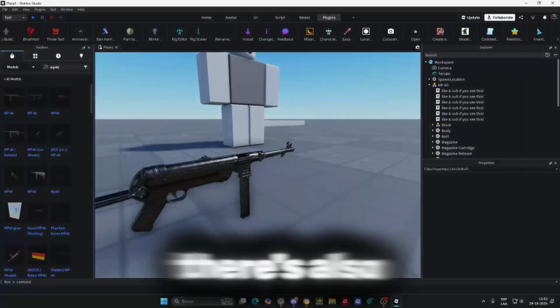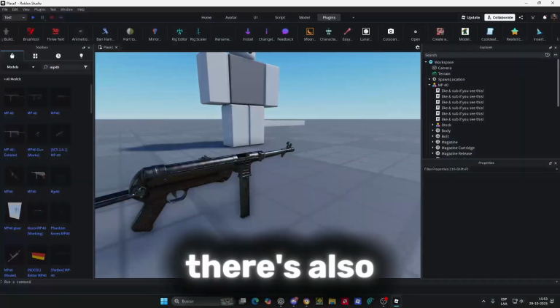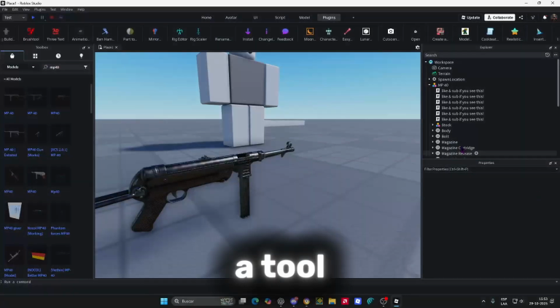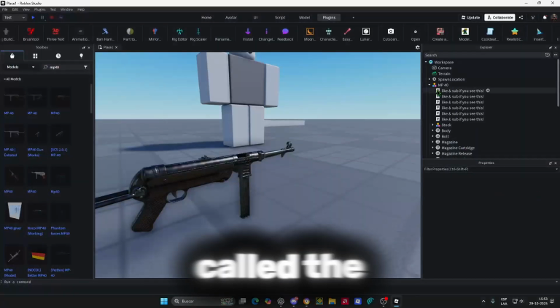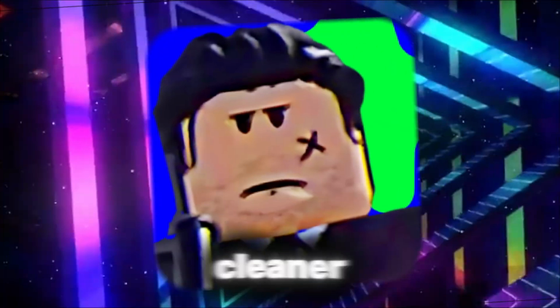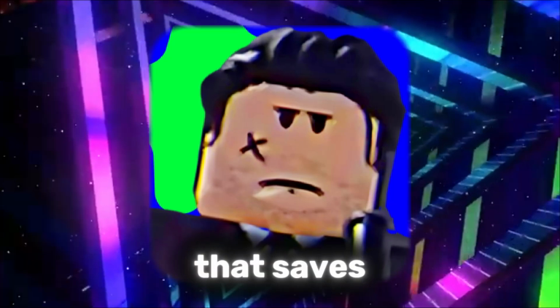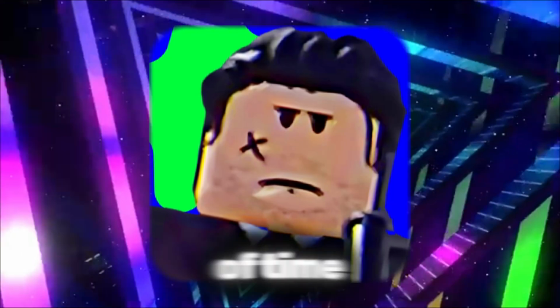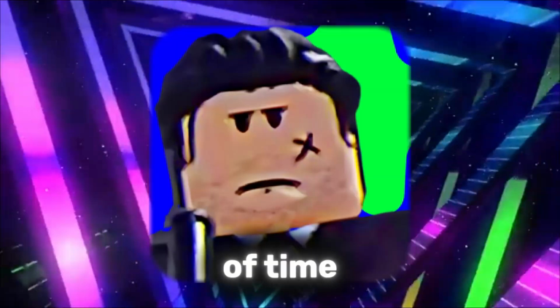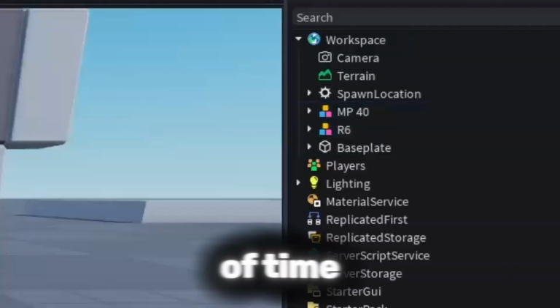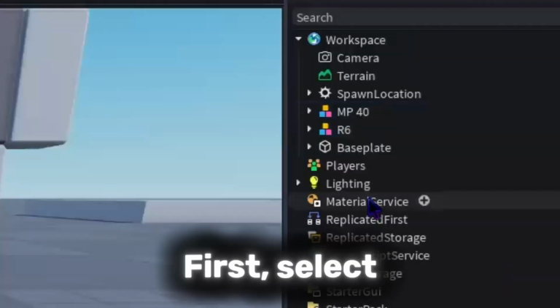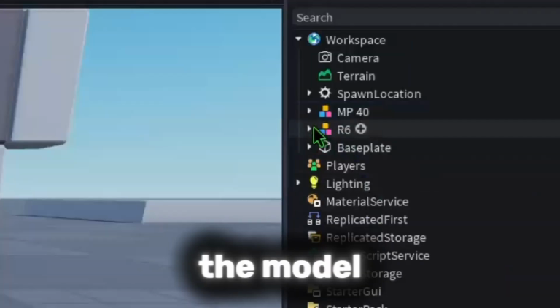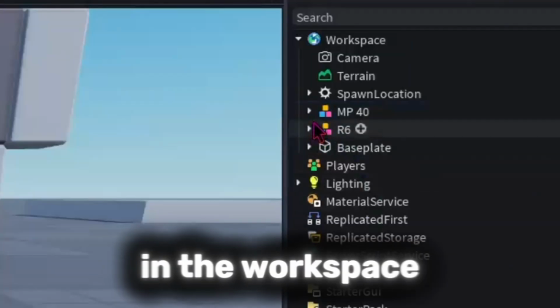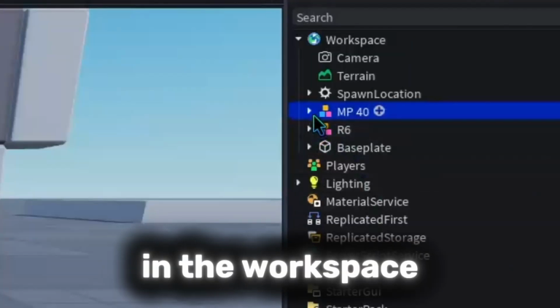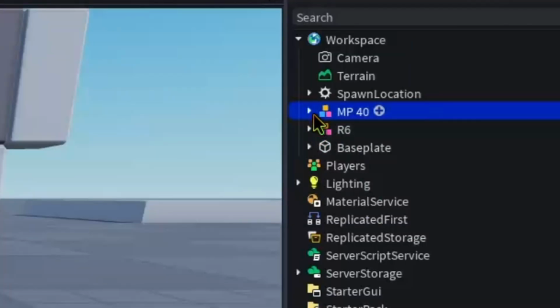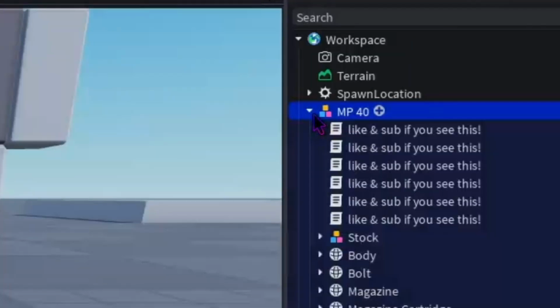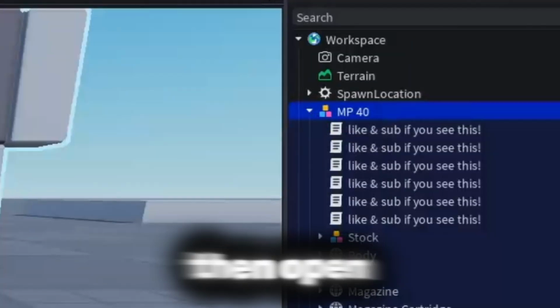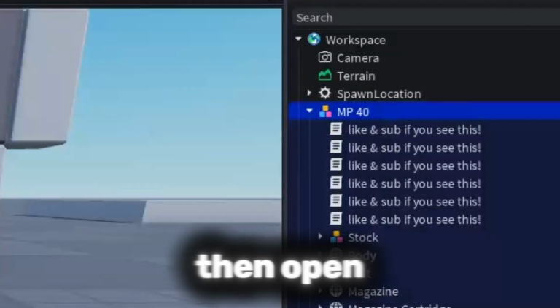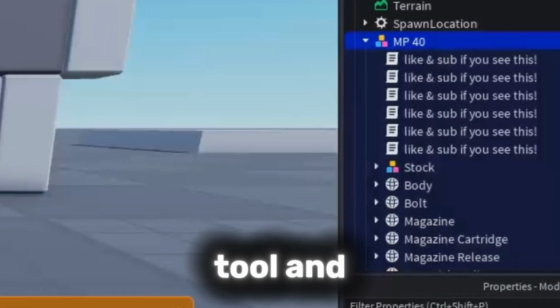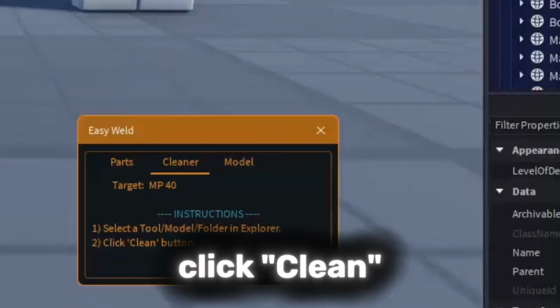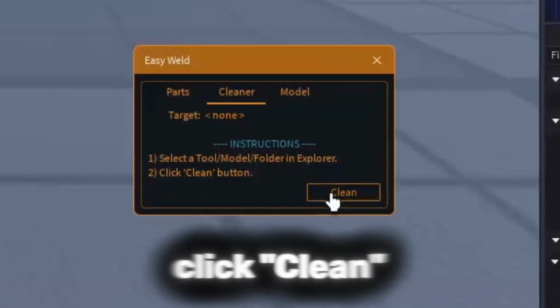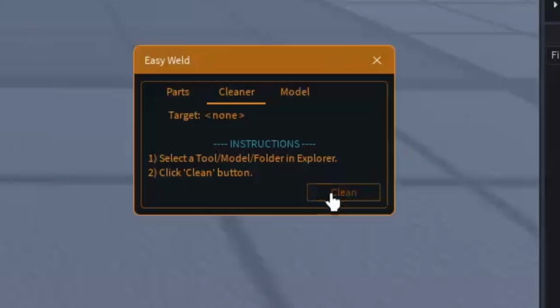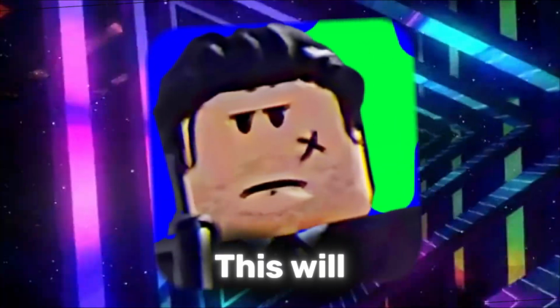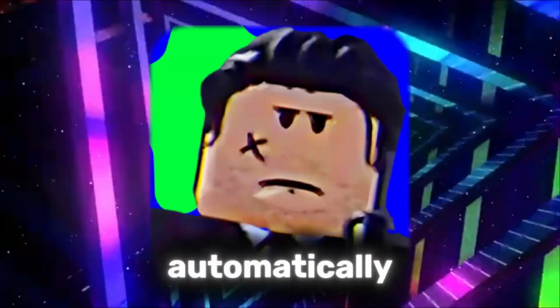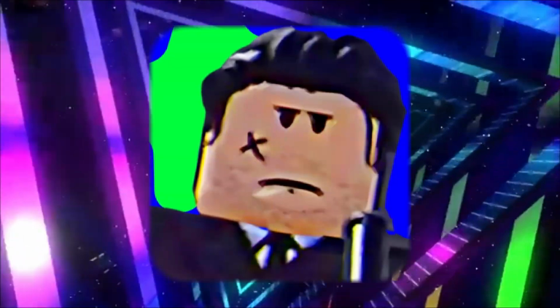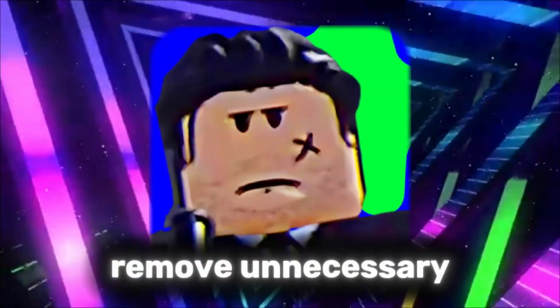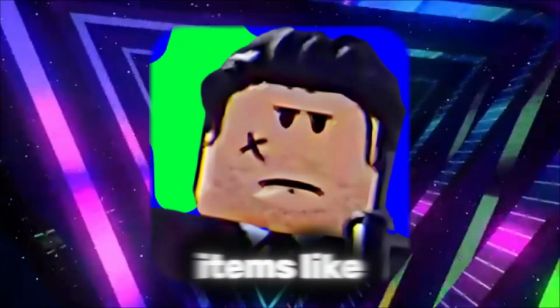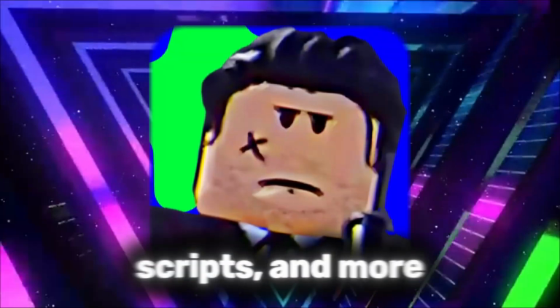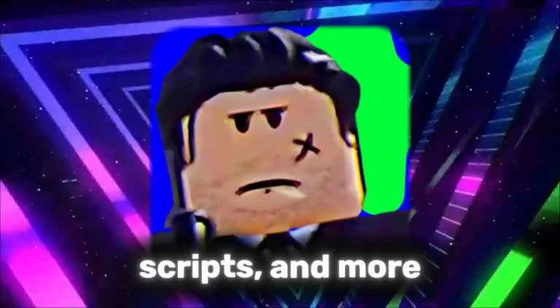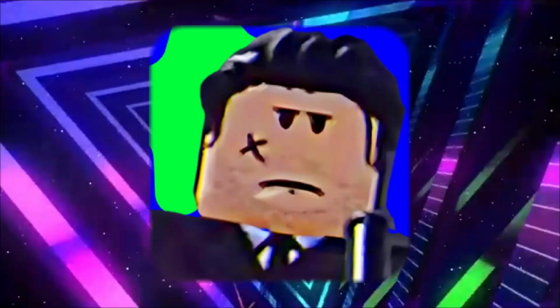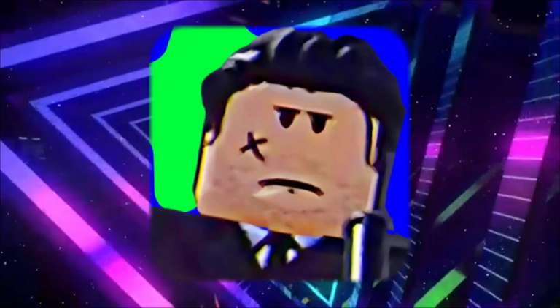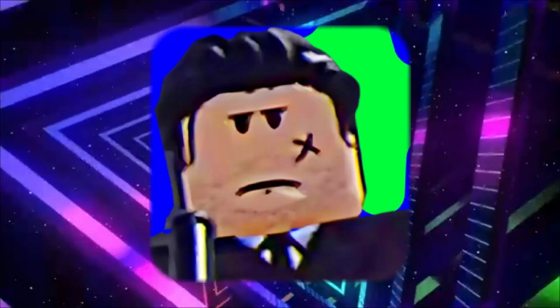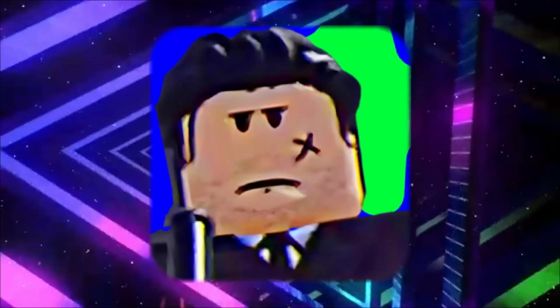There's also a tool called the Cleaner that saves a lot of time. First, select the model in the workspace. Then open the Cleaner tool and click Clean. This will automatically remove unnecessary items like scripts, and more.